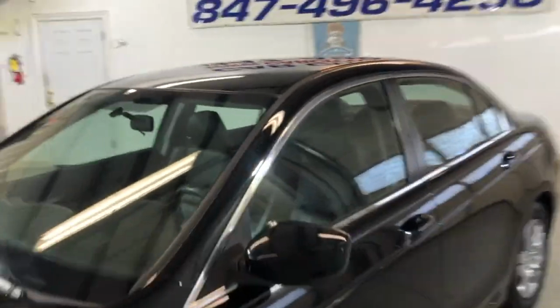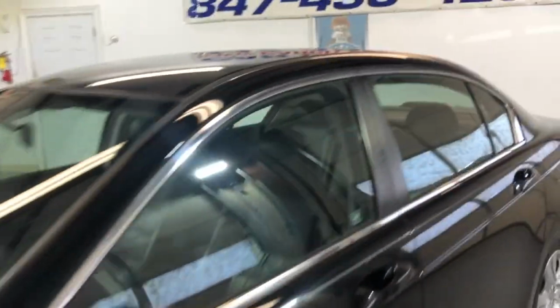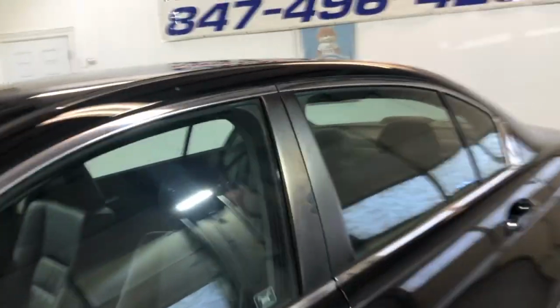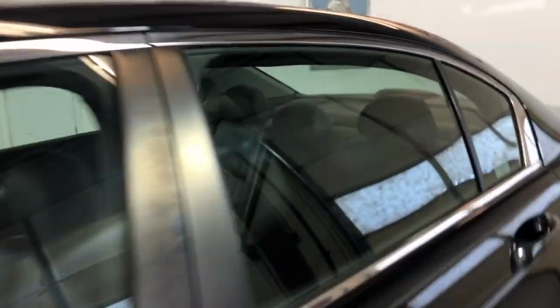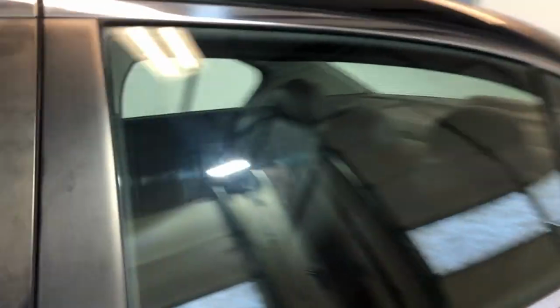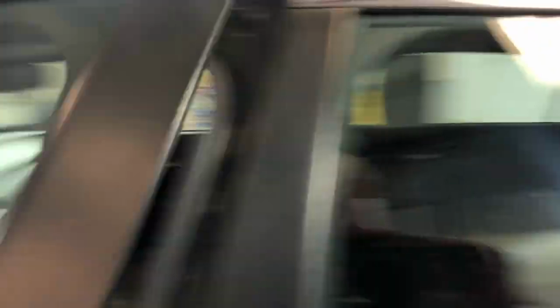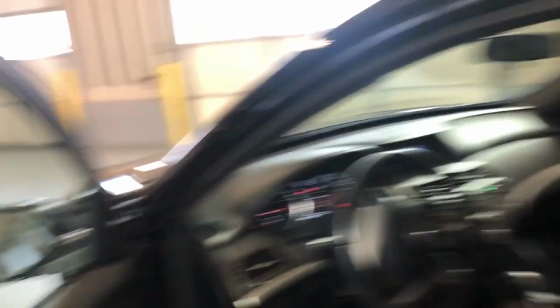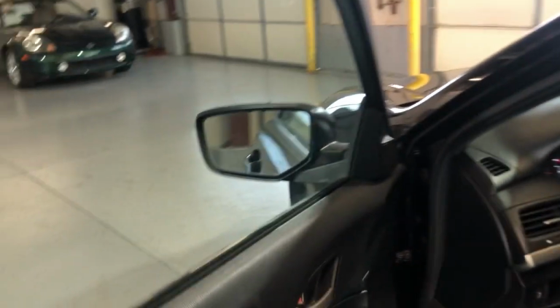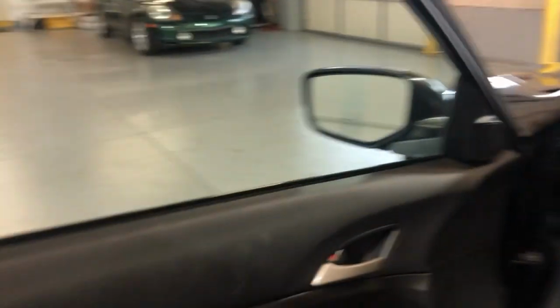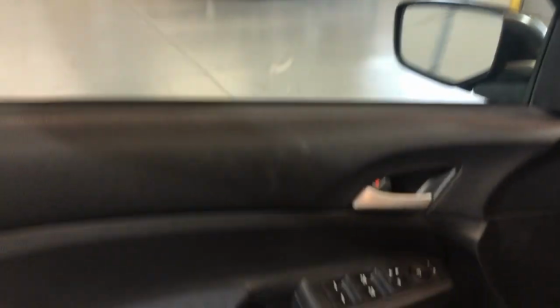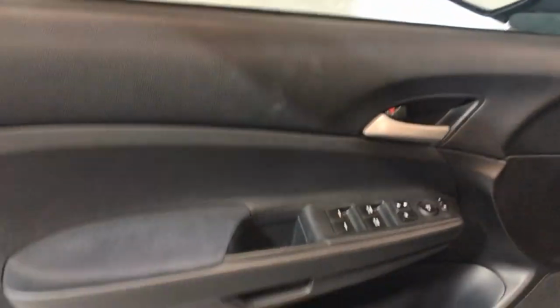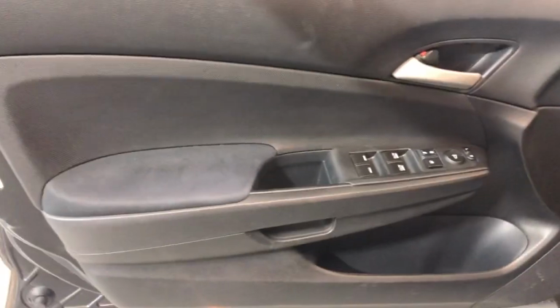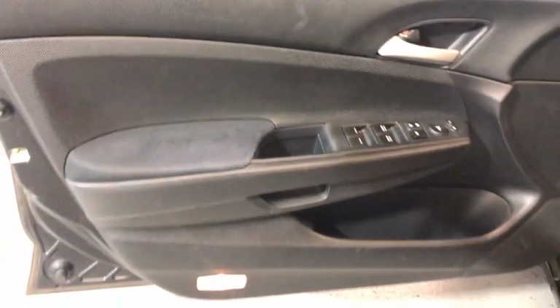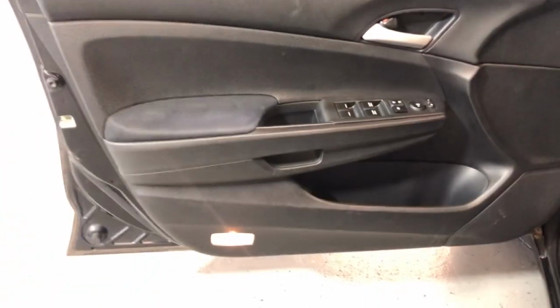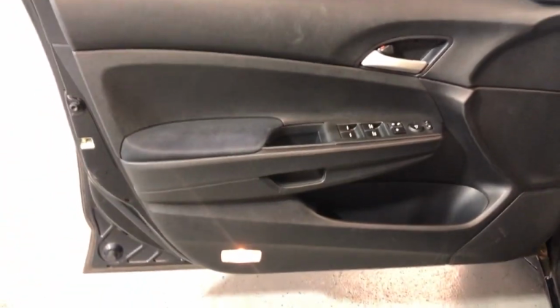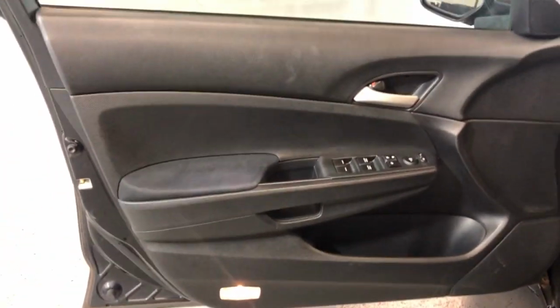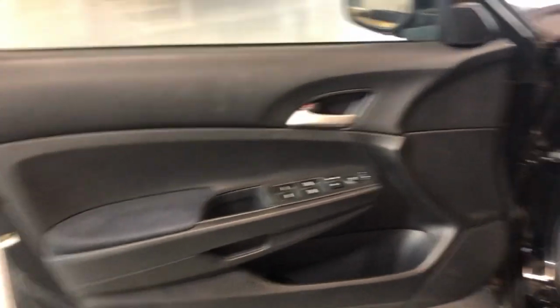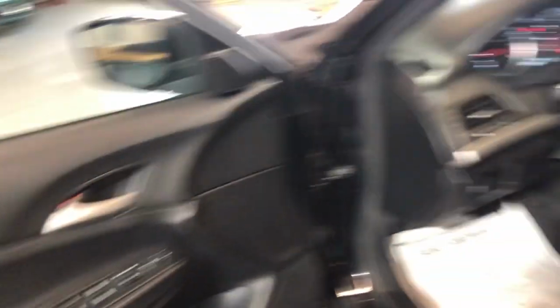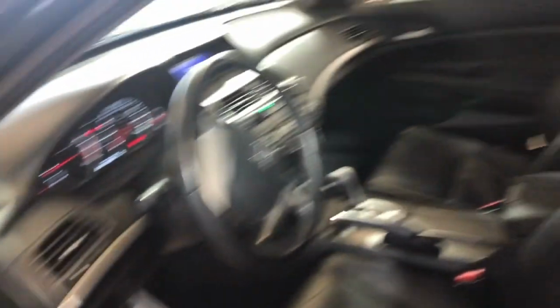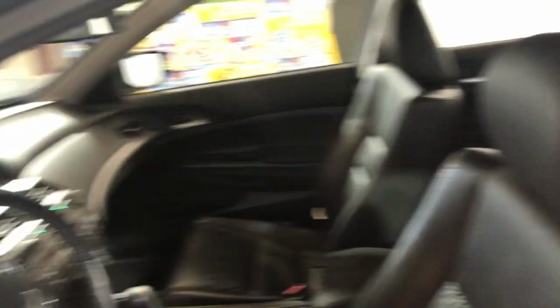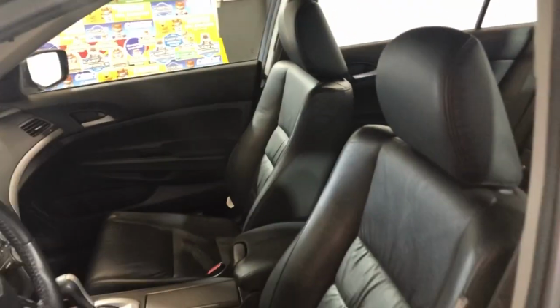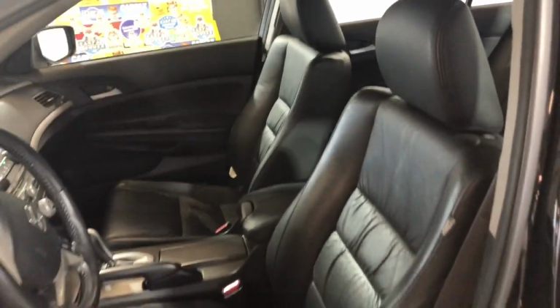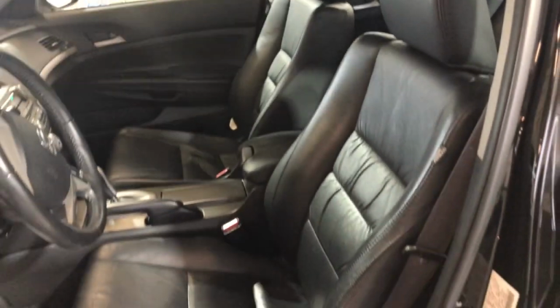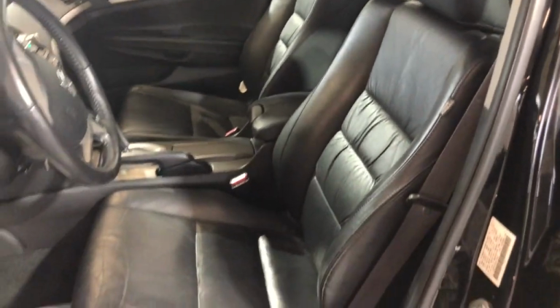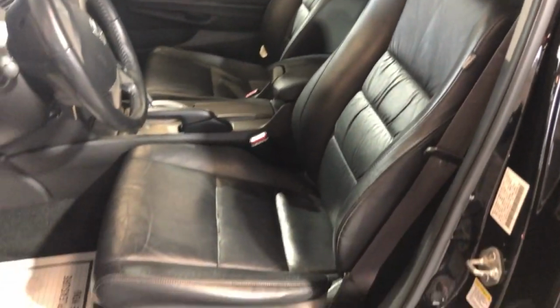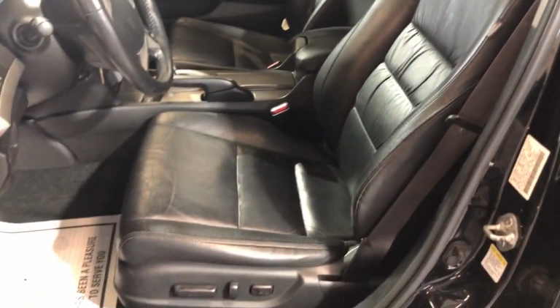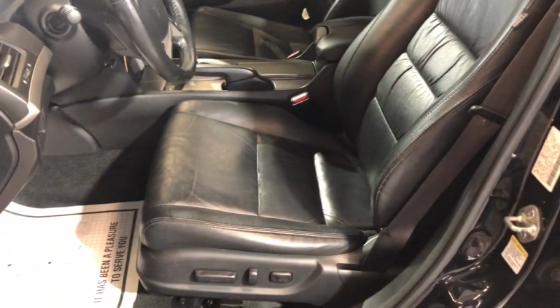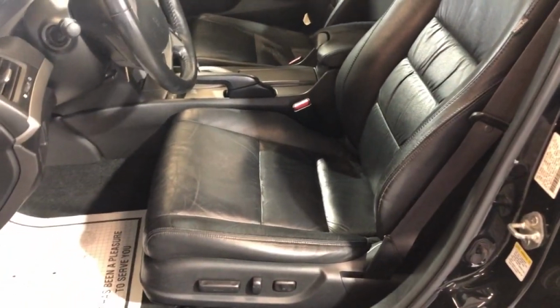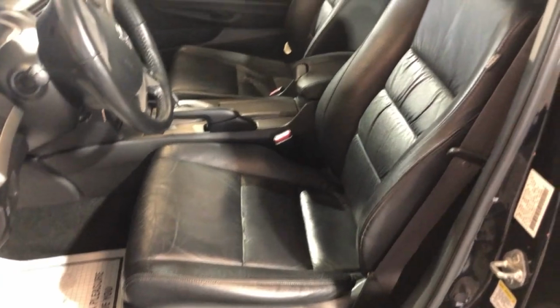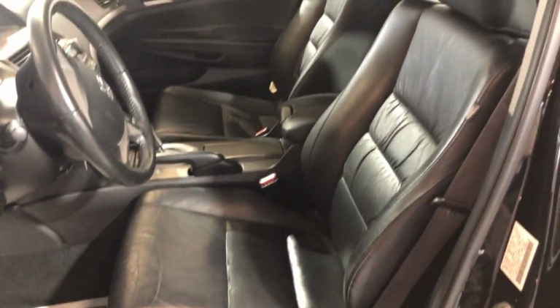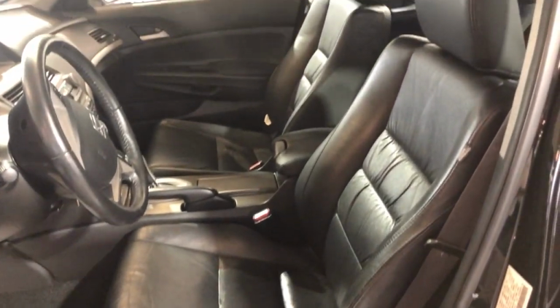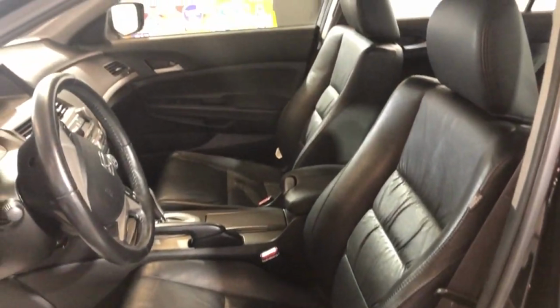Let's take a peek inside. We have power windows, power locks, power mirrors, cruise control, traction control, leather interior, power seats, and Bluetooth.